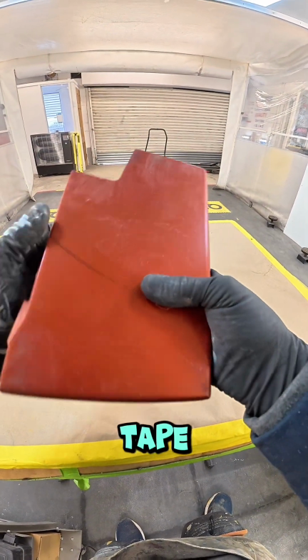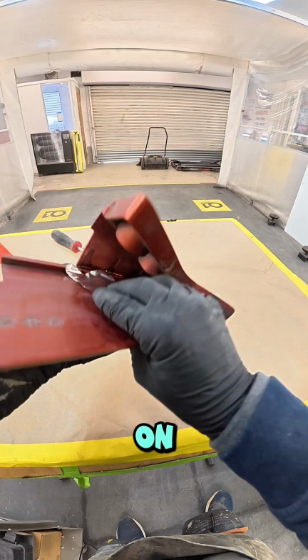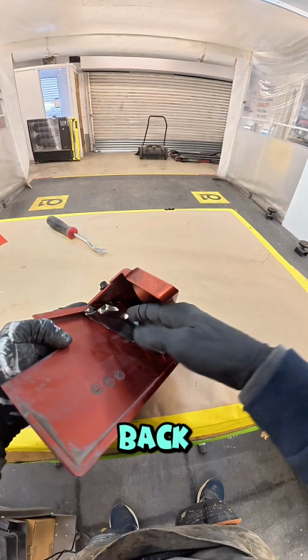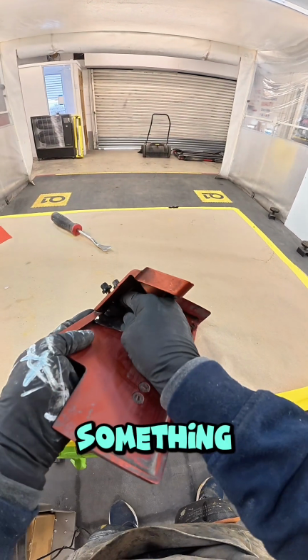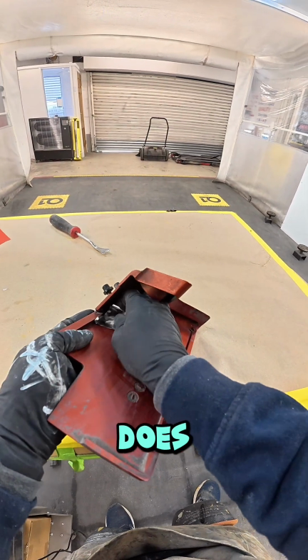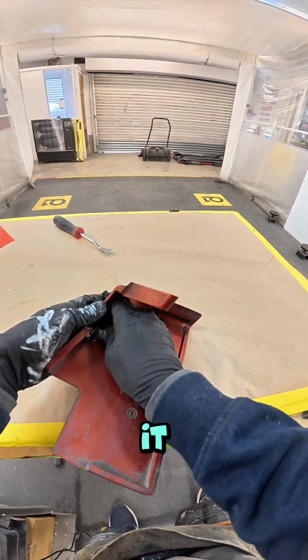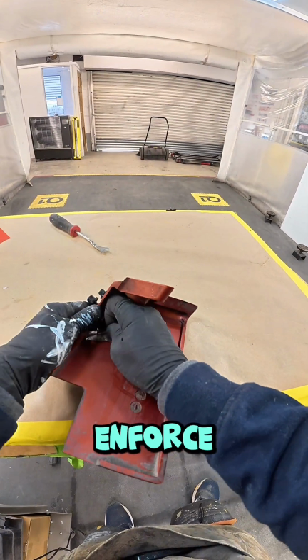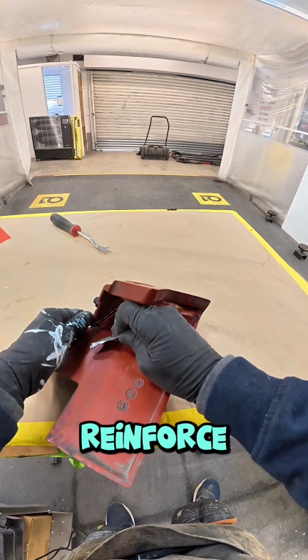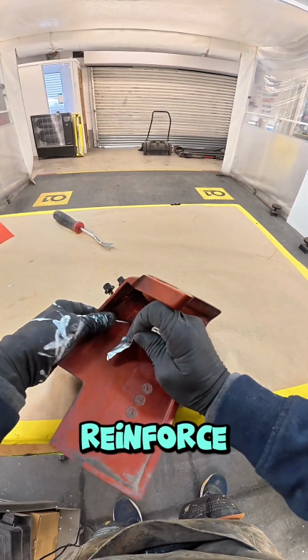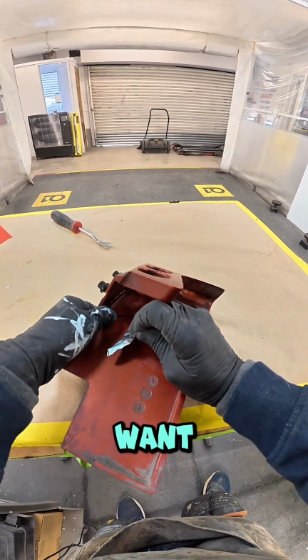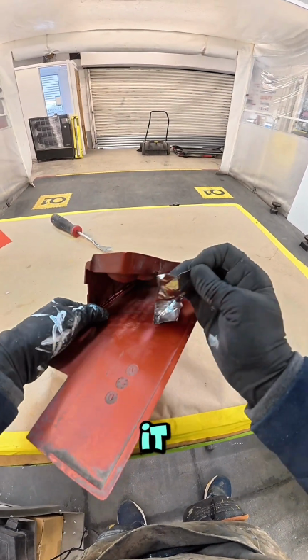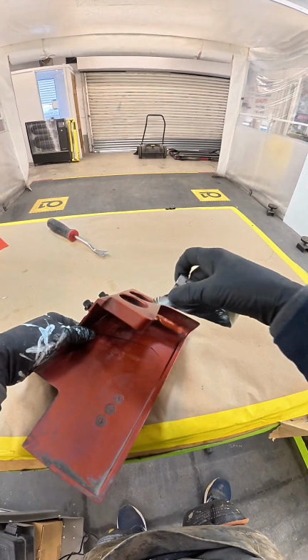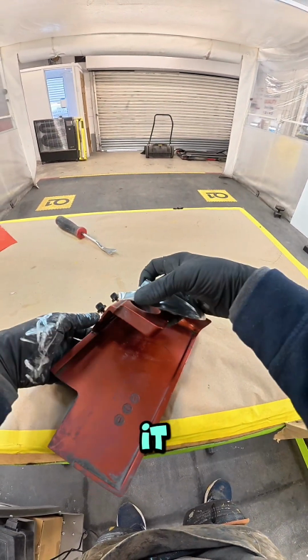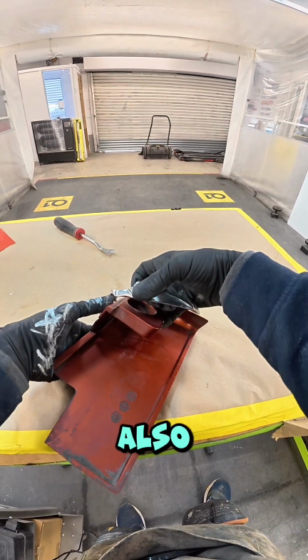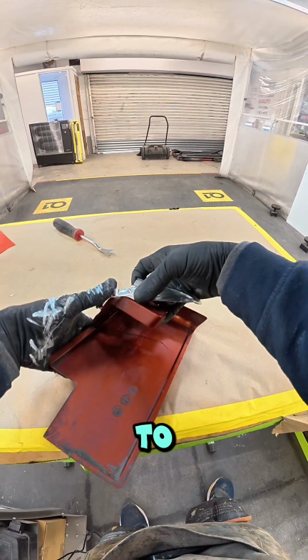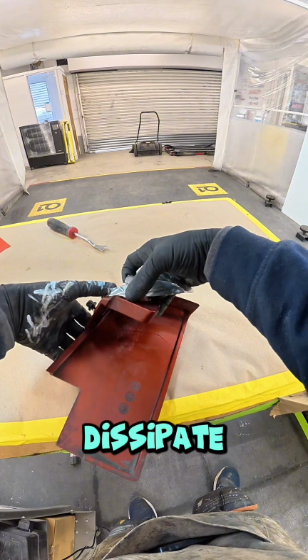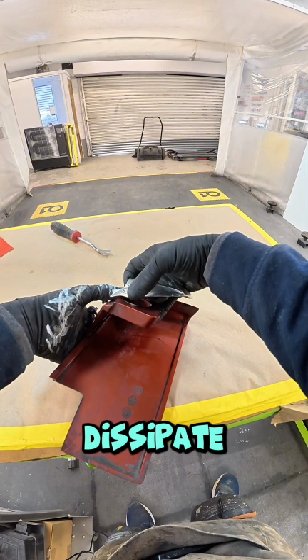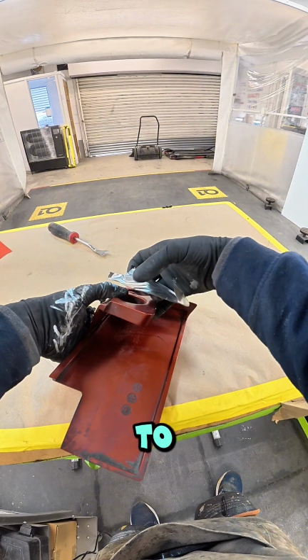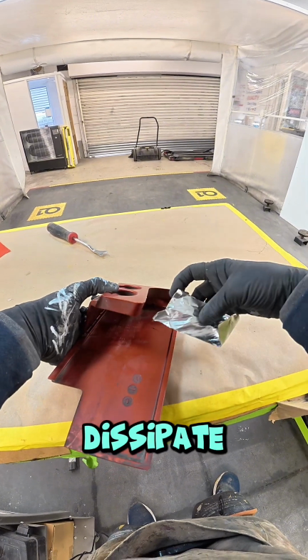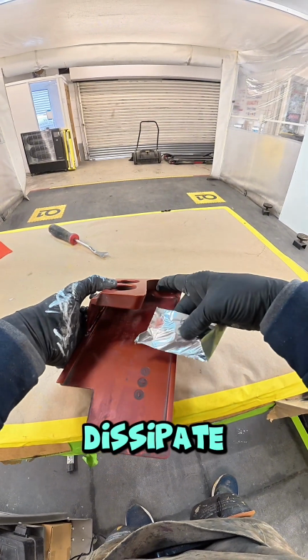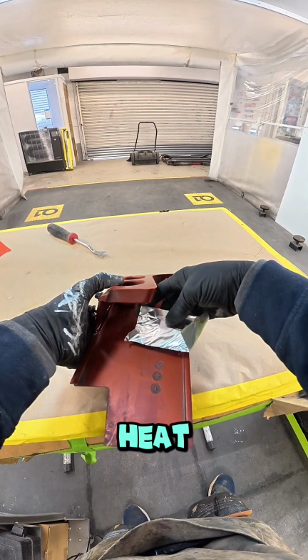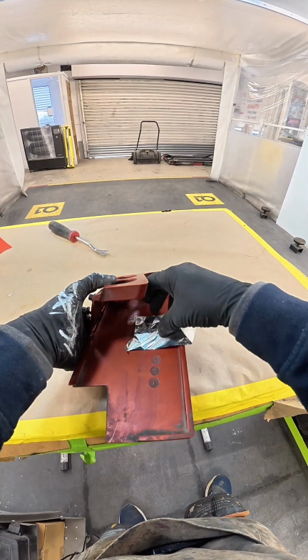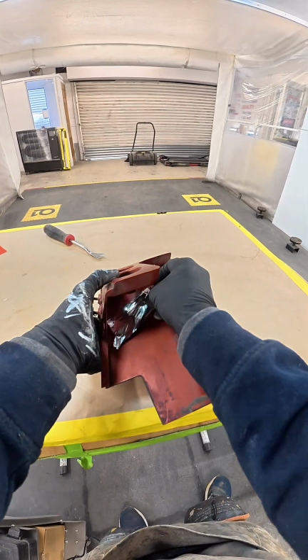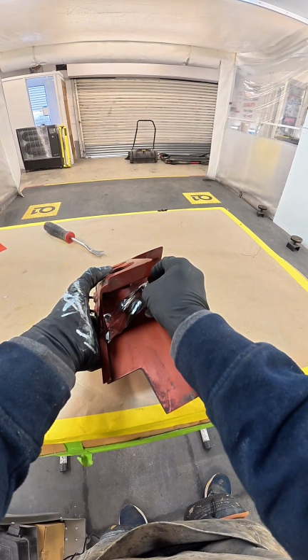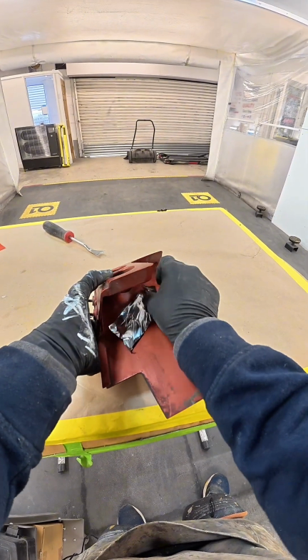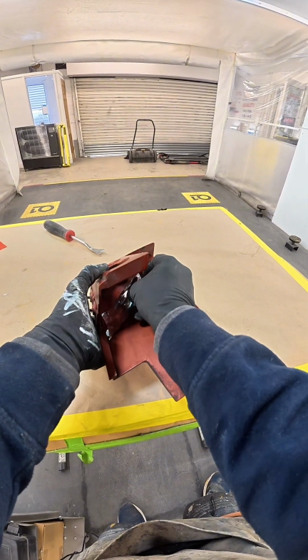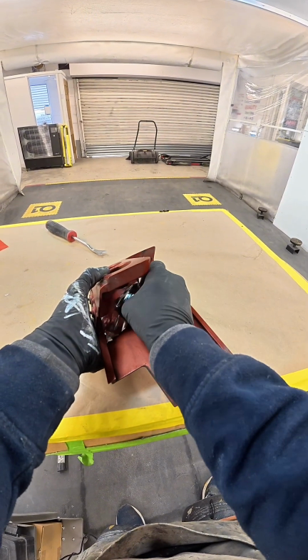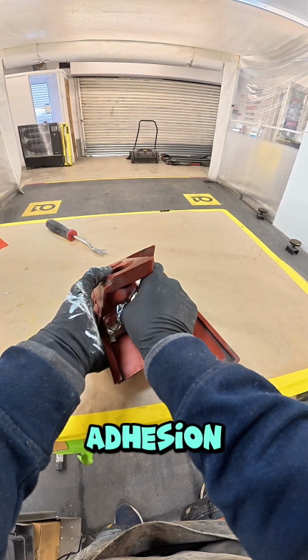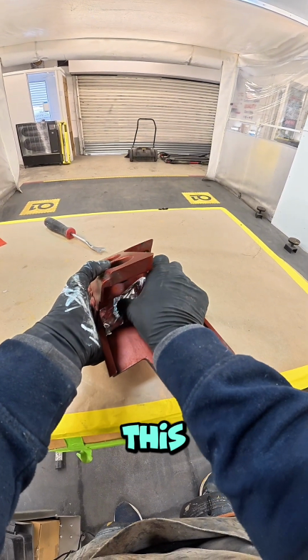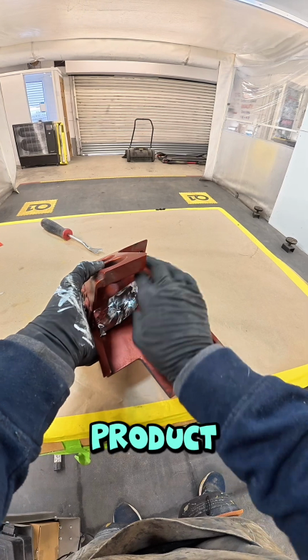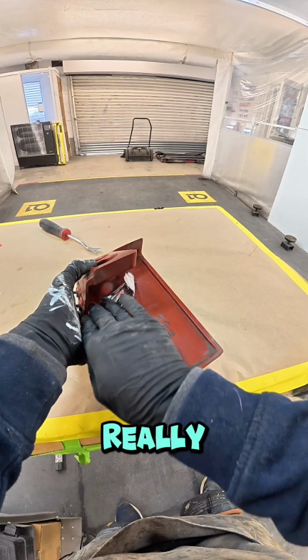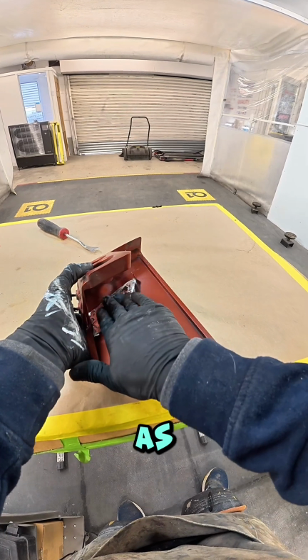I put tape on the back — not only does it reinforce where you want it, but it also helps to dissipate the heat. The adhesion on this product is really good as well.